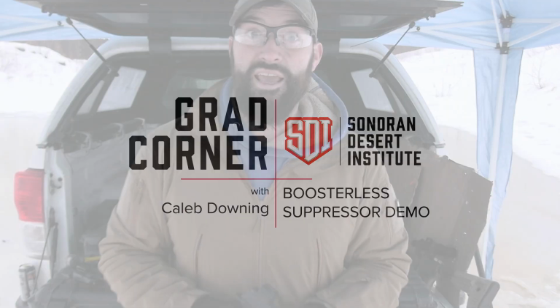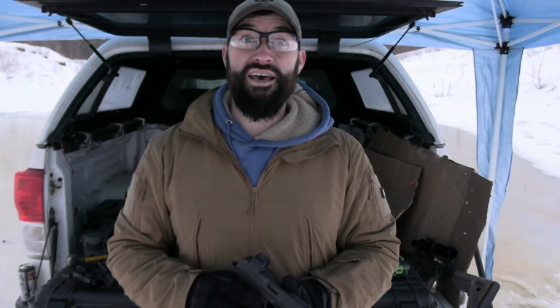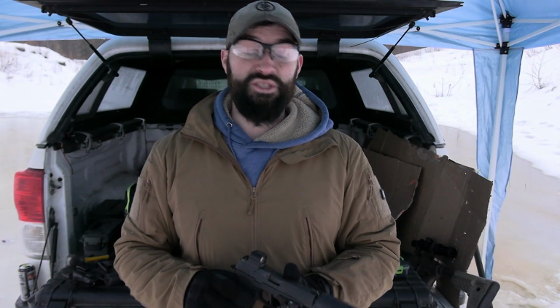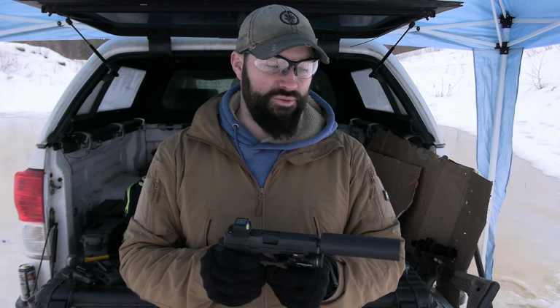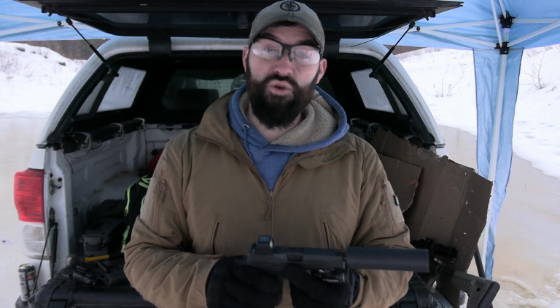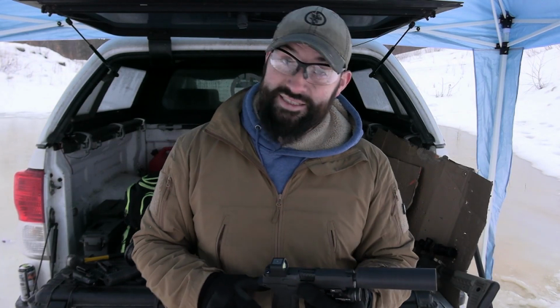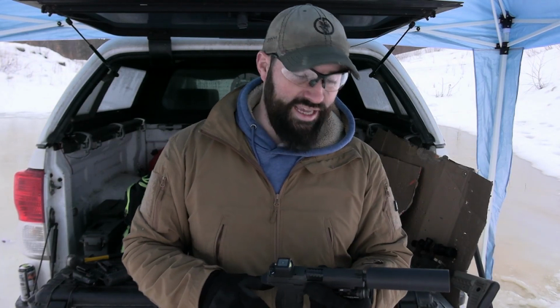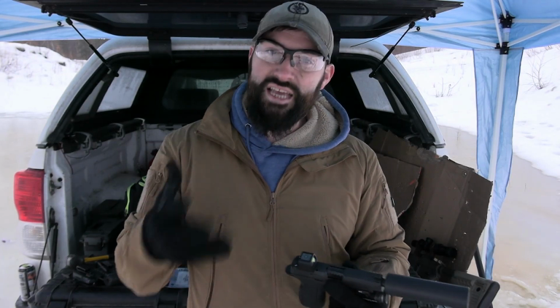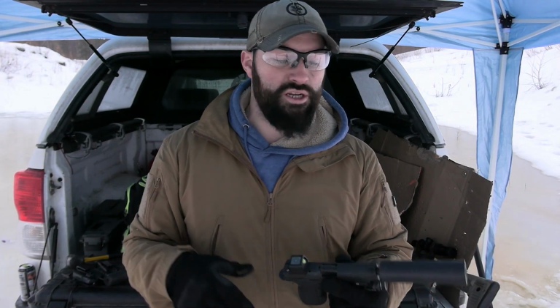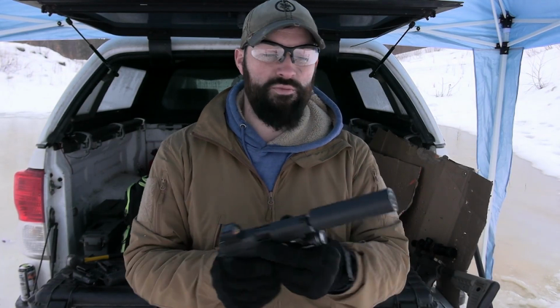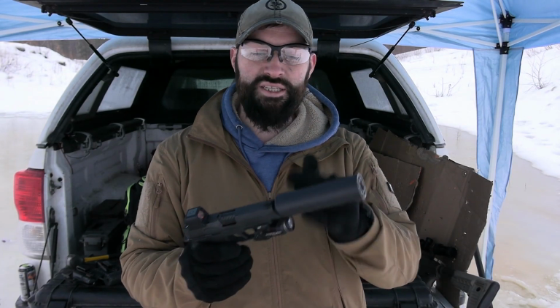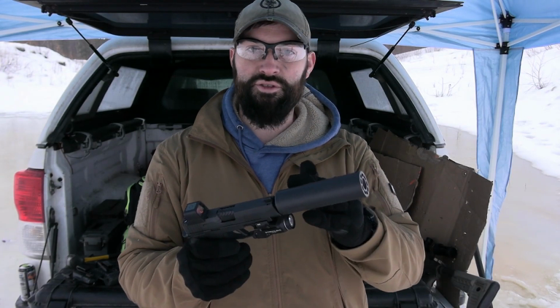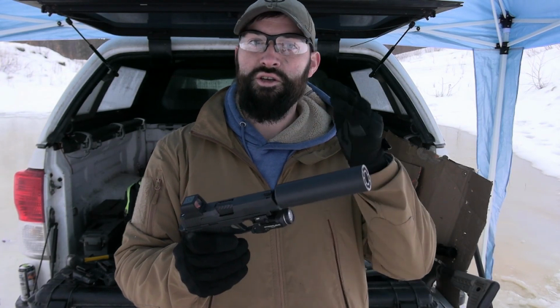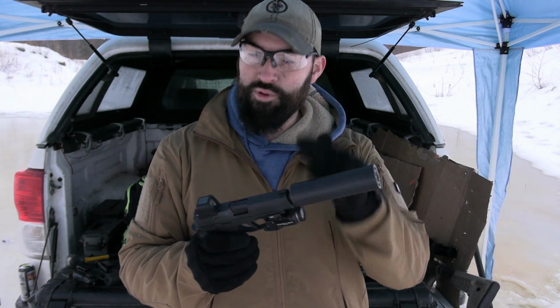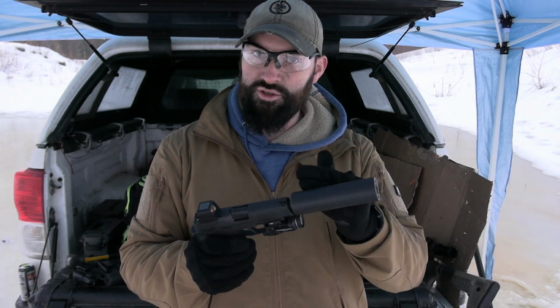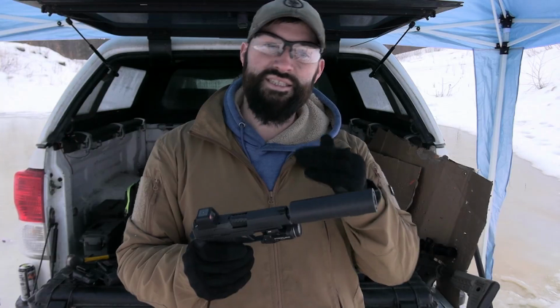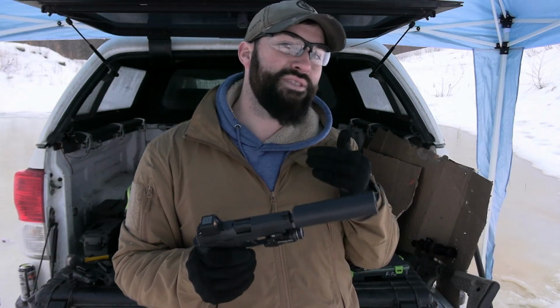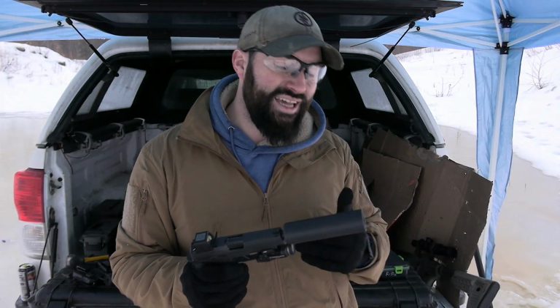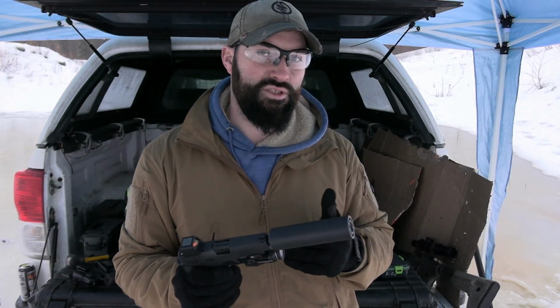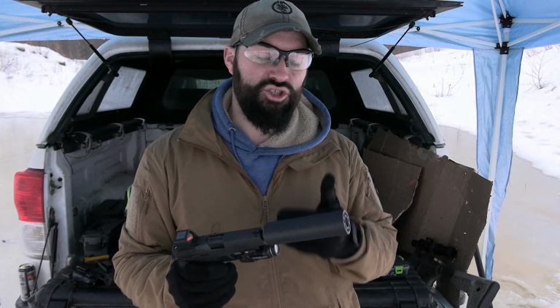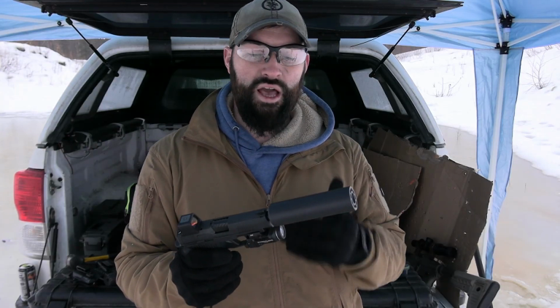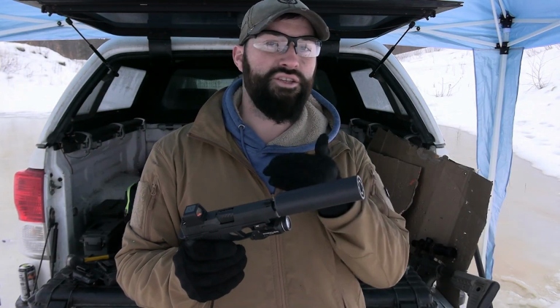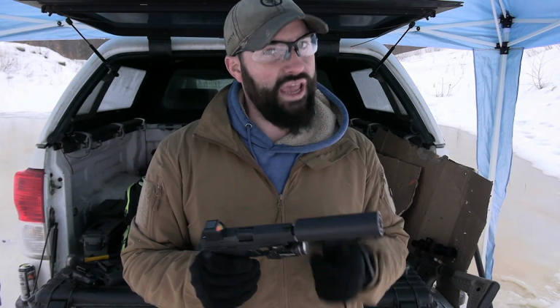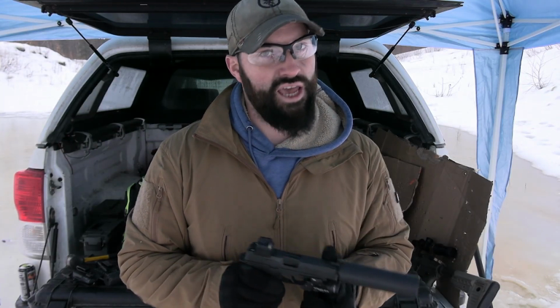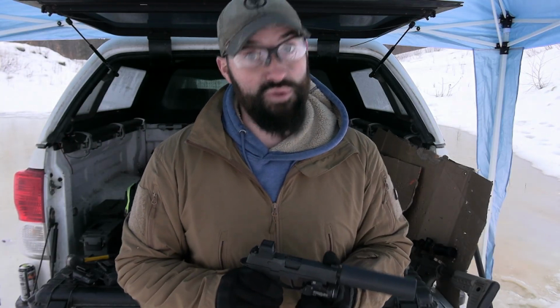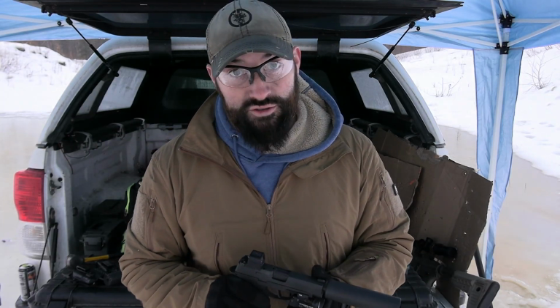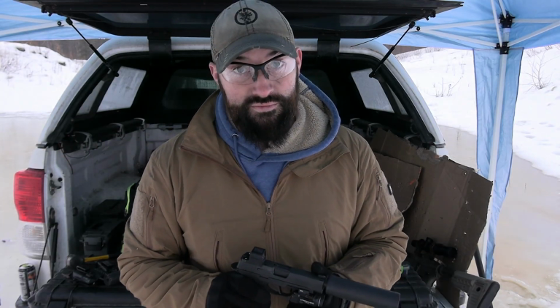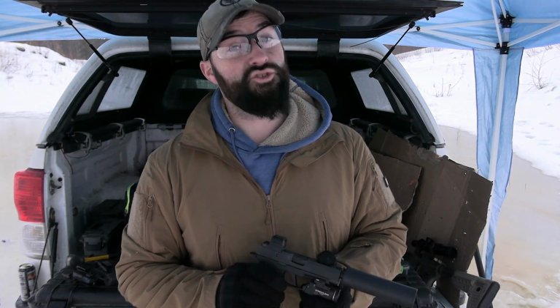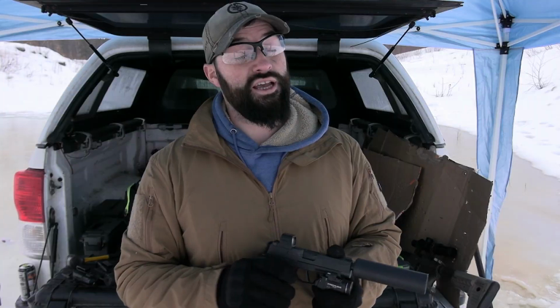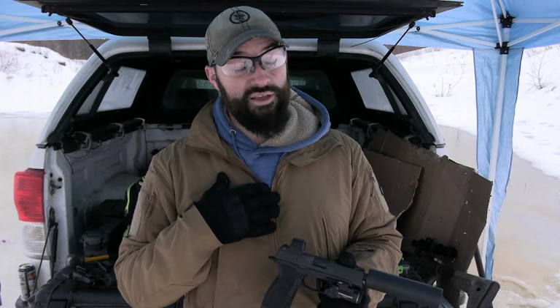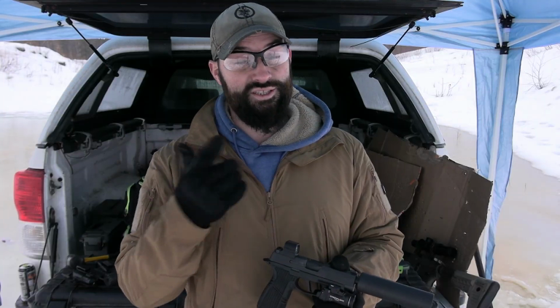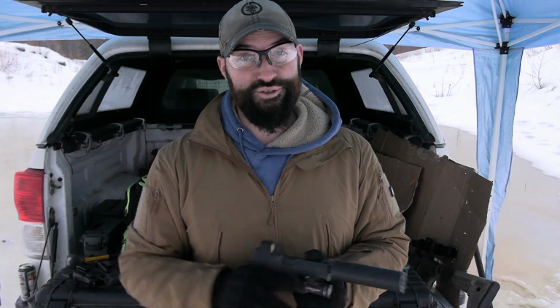Hey guys, what's up? Caleb Downing here with SDI, and today we're going to talk about pistol suppressors and sometimes show how they don't have to have a booster. Very interesting, I think, so let's get into it.